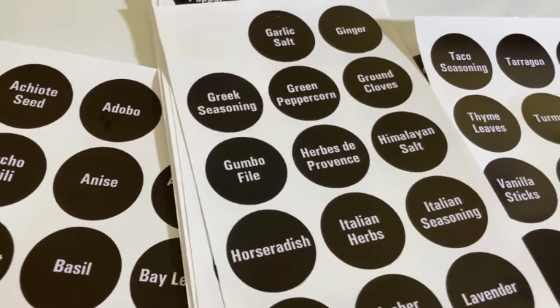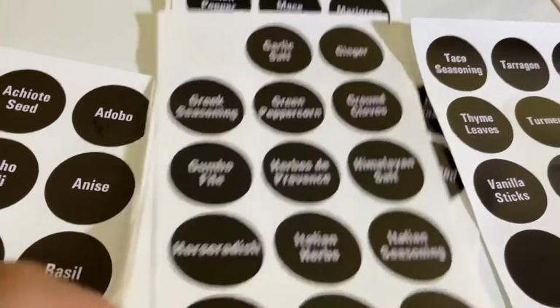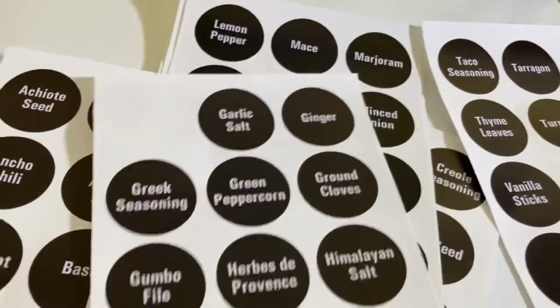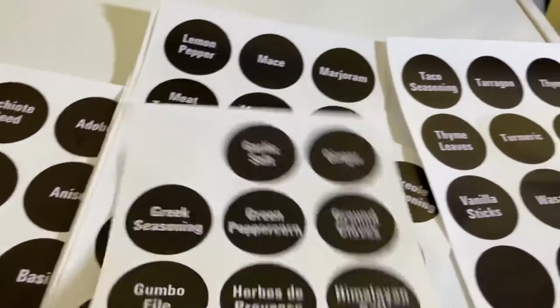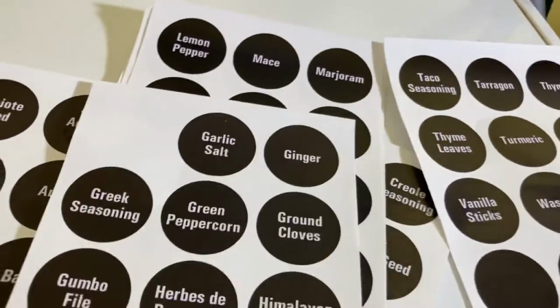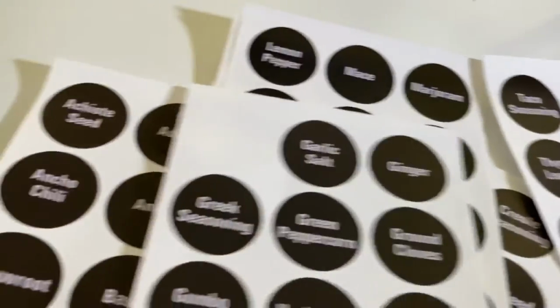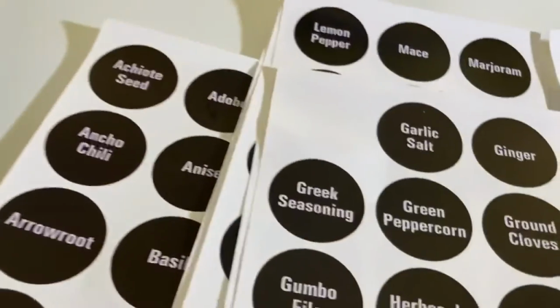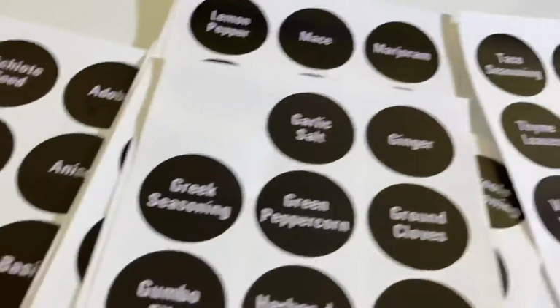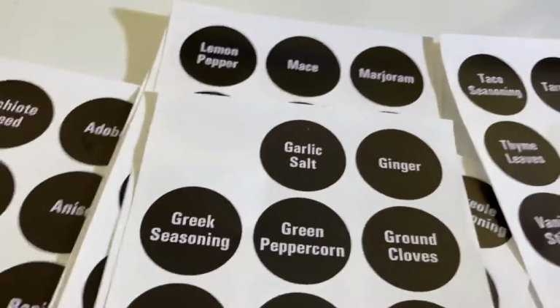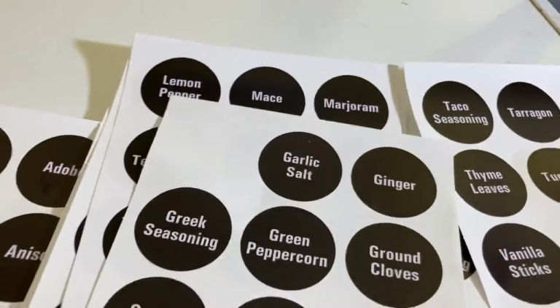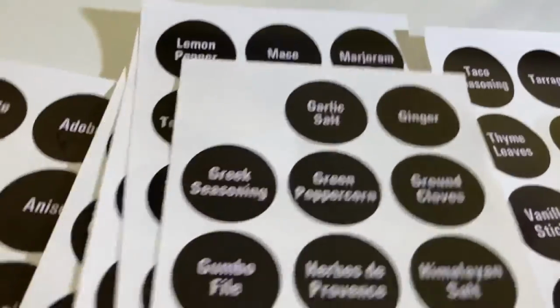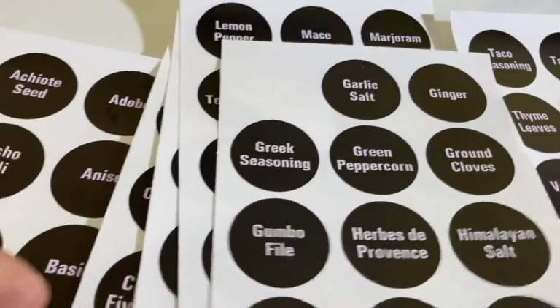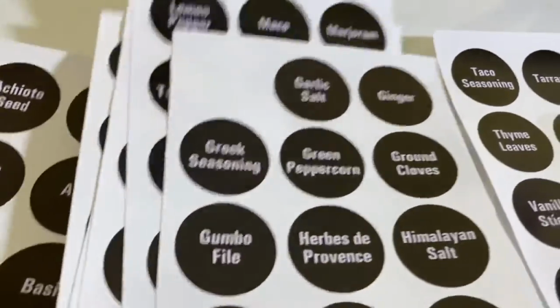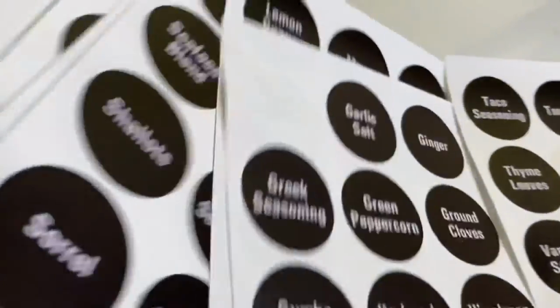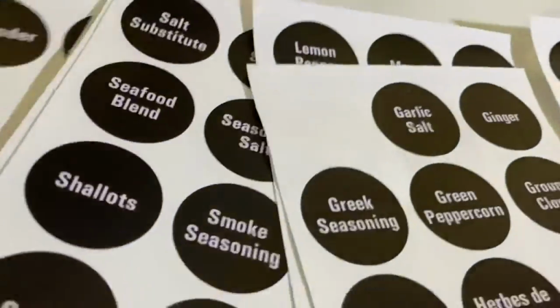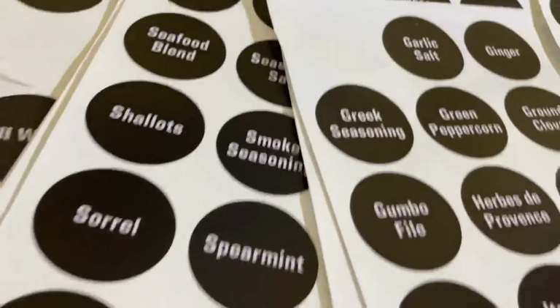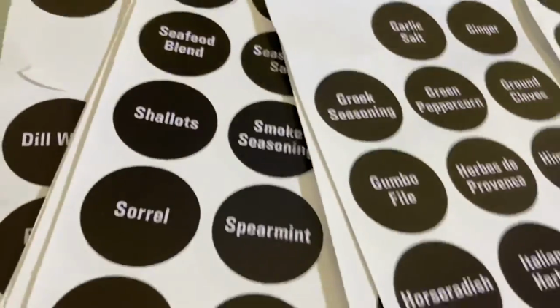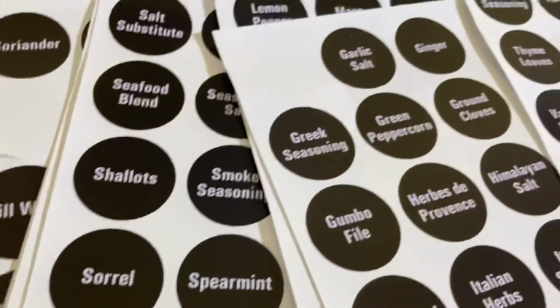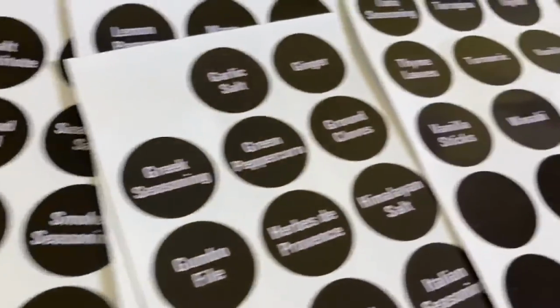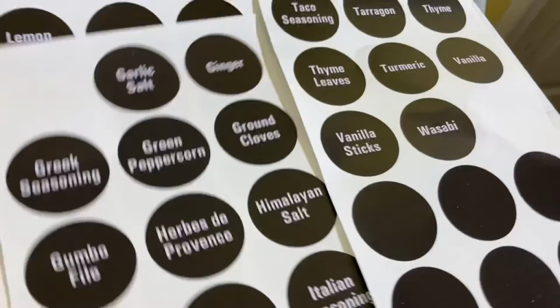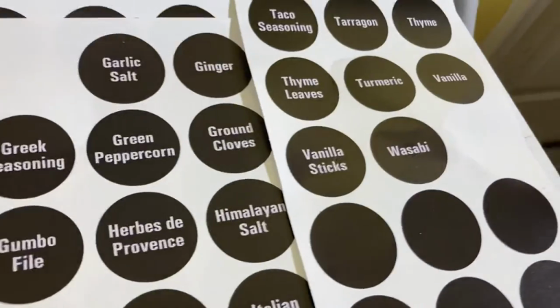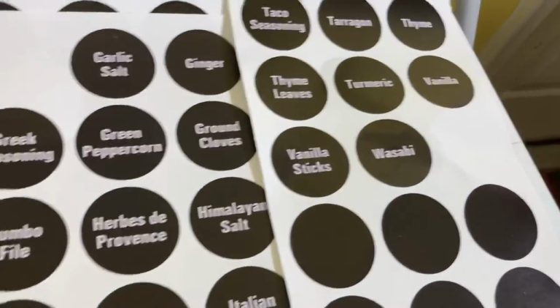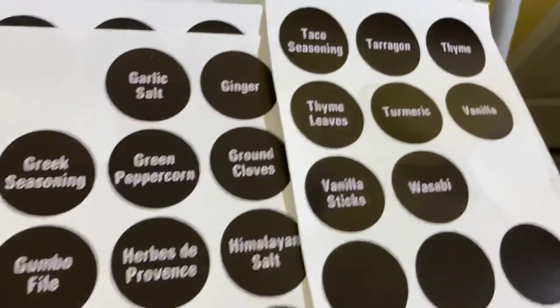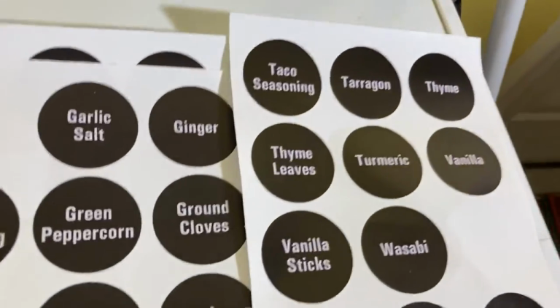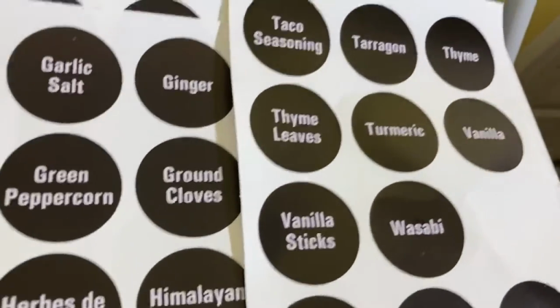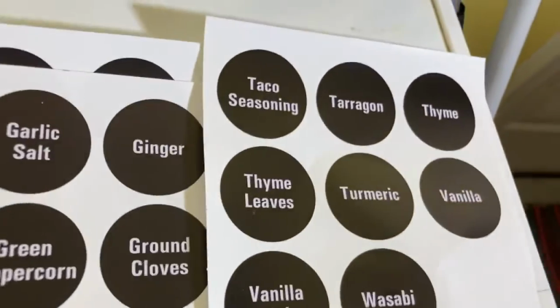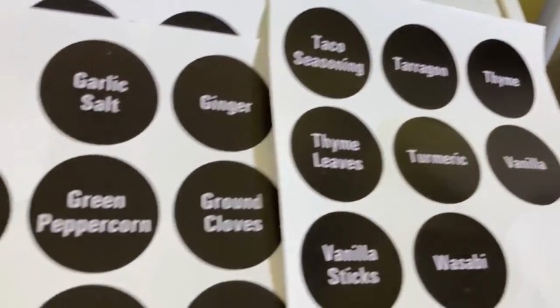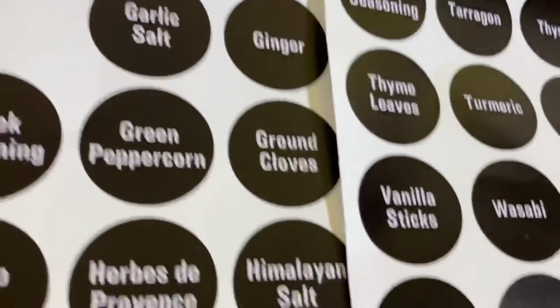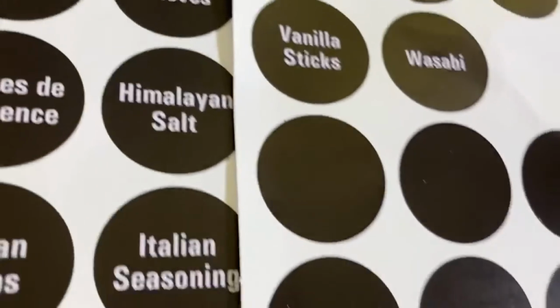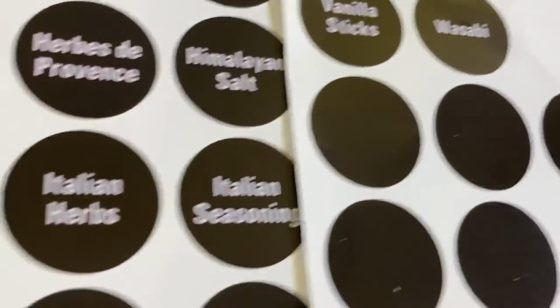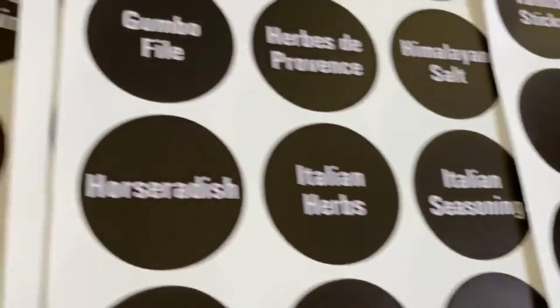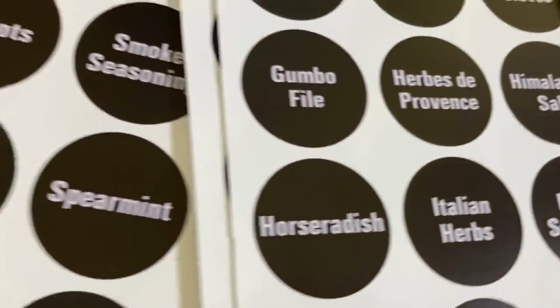These labels have every spice you can think of. I'm not going to use all of them because it's not every spice that I have labels for that I use, and there are some blank ones as well.